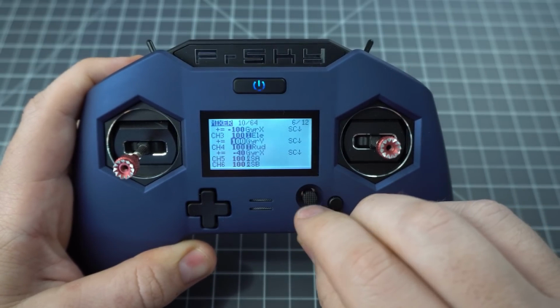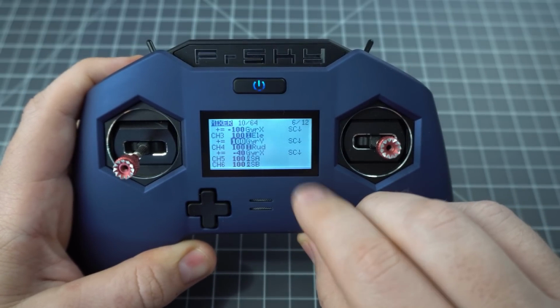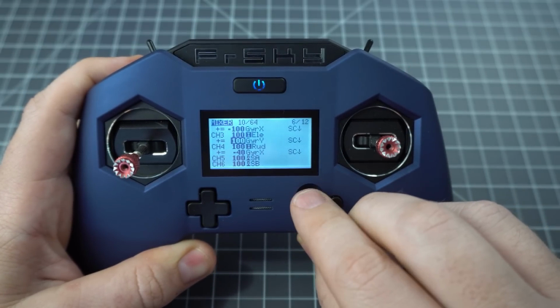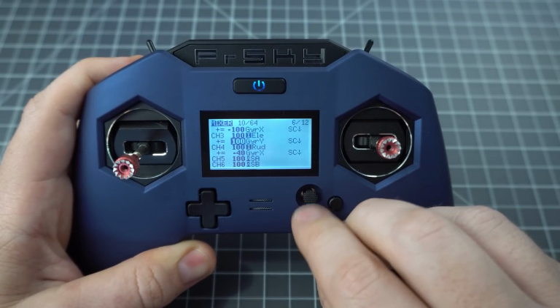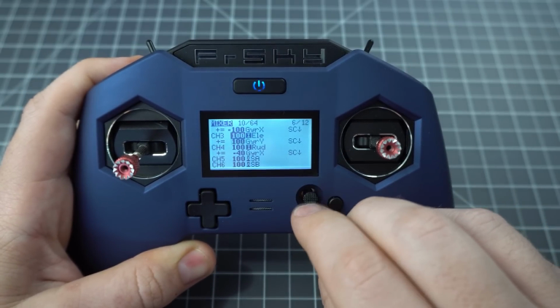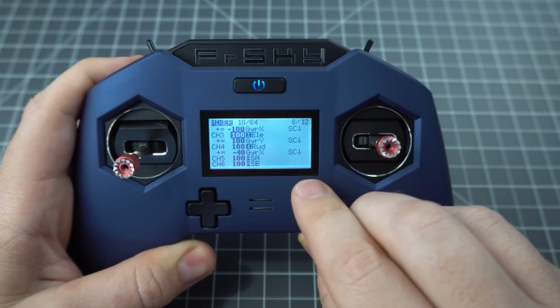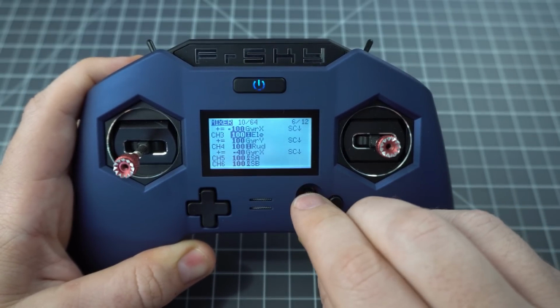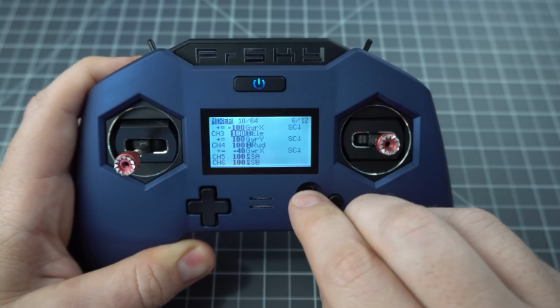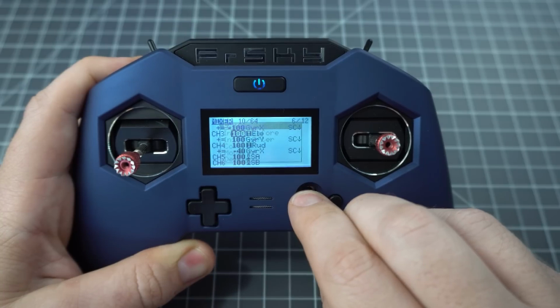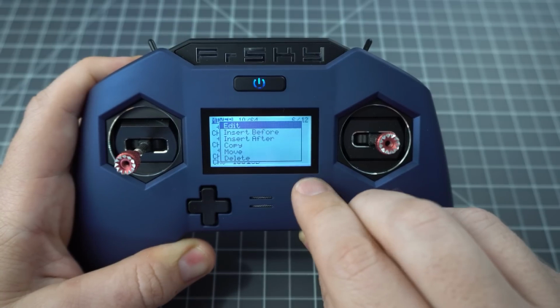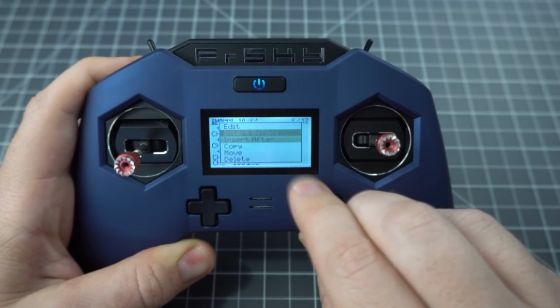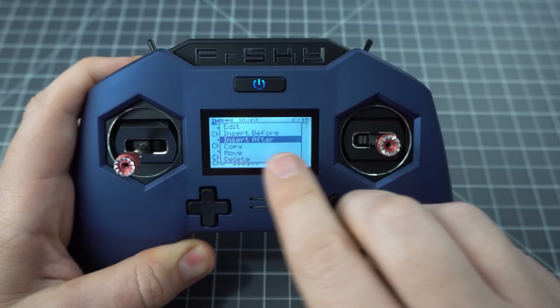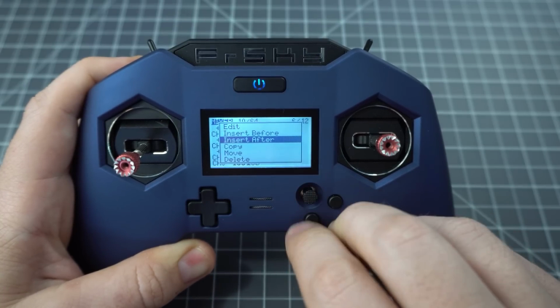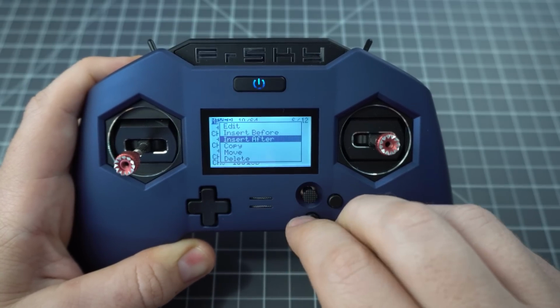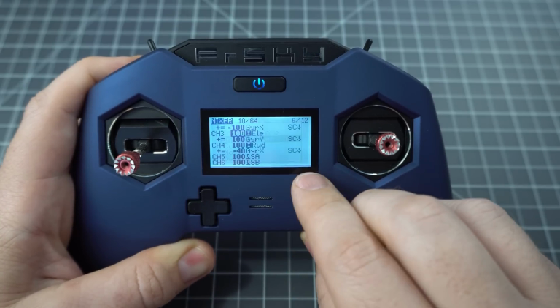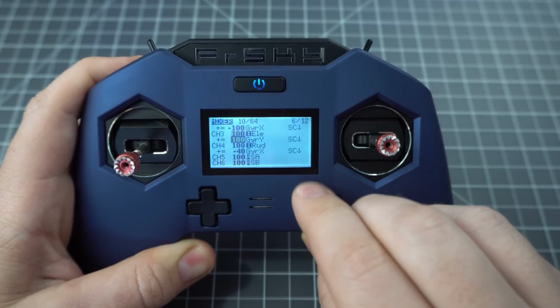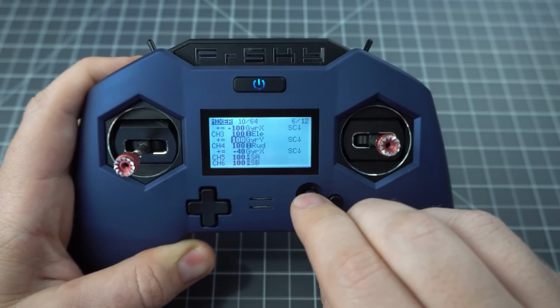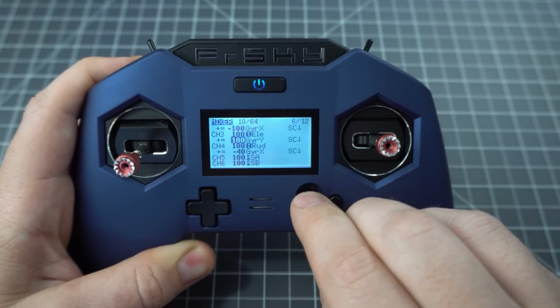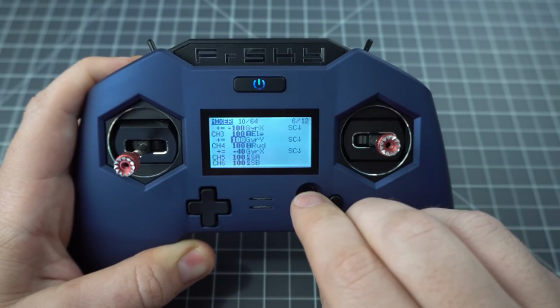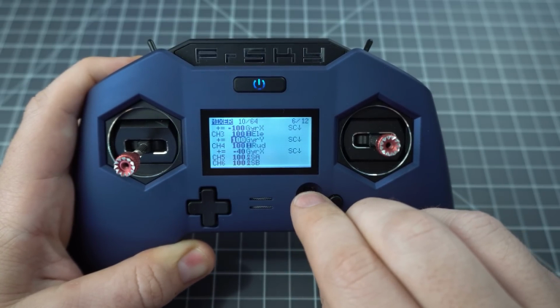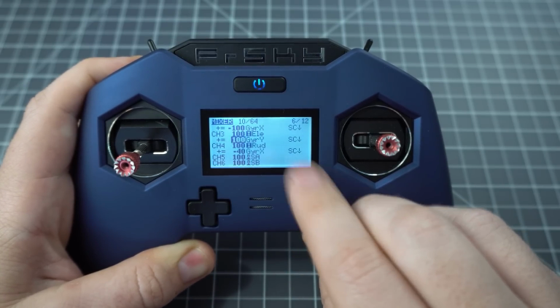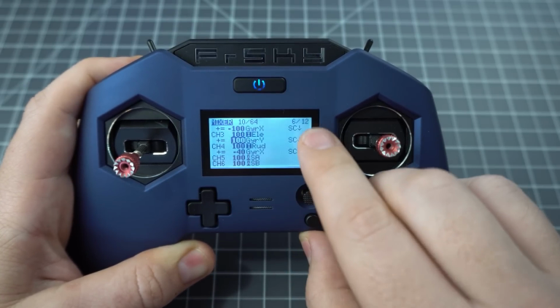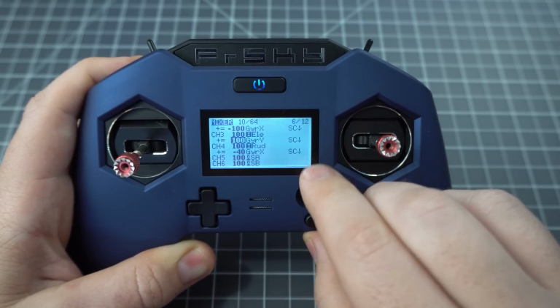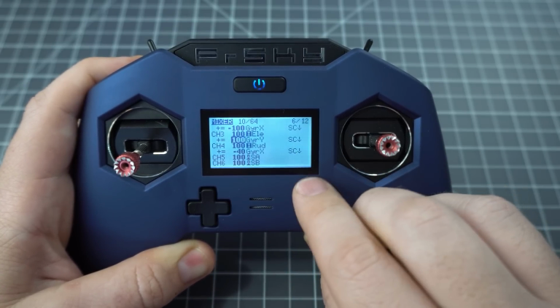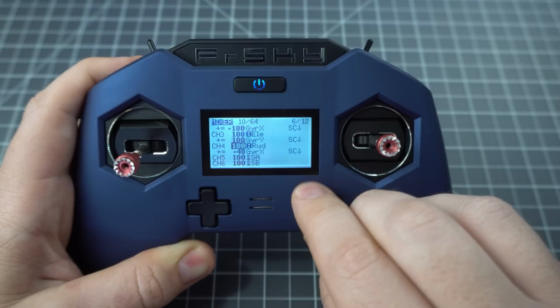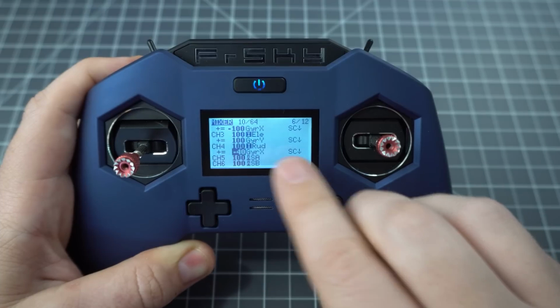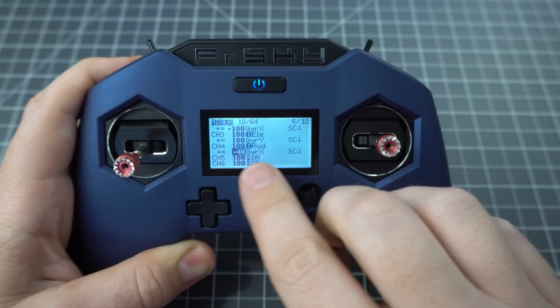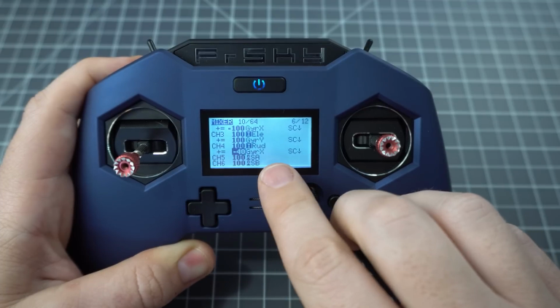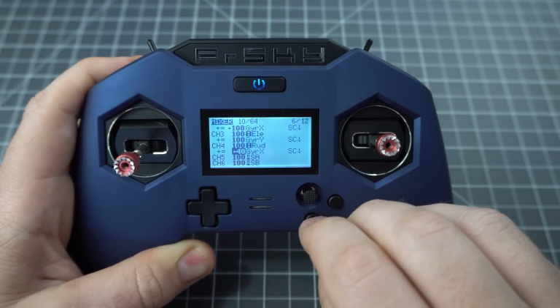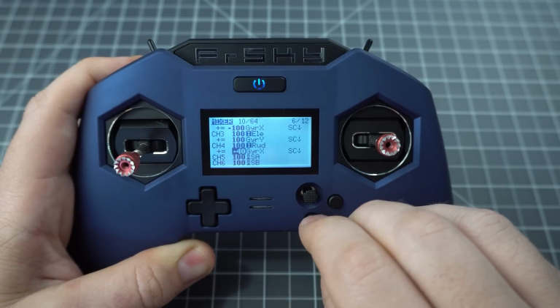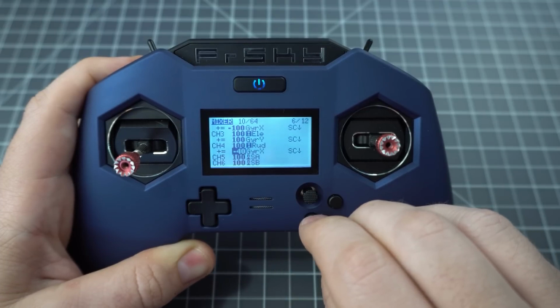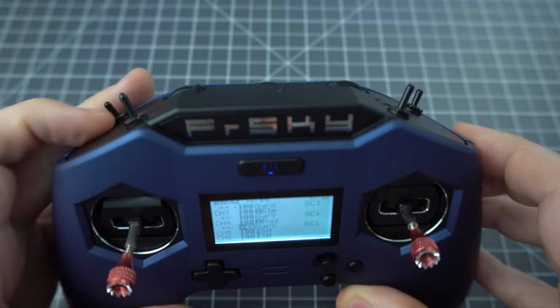For the elevator, follow the same process and set it to Gyro Y but use positive 100. And finally for yaw, I thought it'd be a good idea to mix in just a little bit of gyro — here I did negative 40.